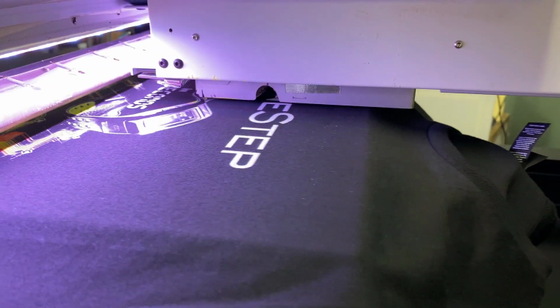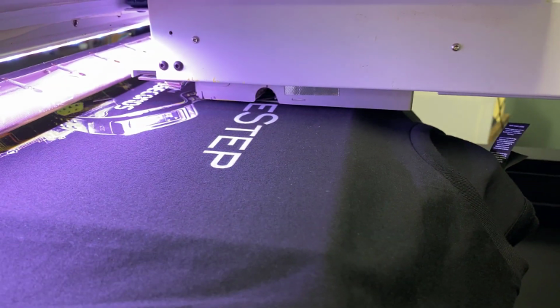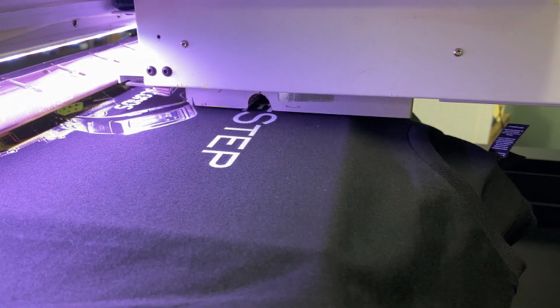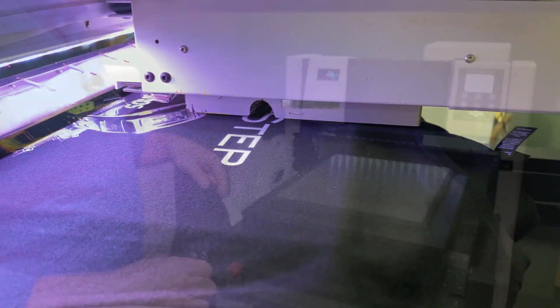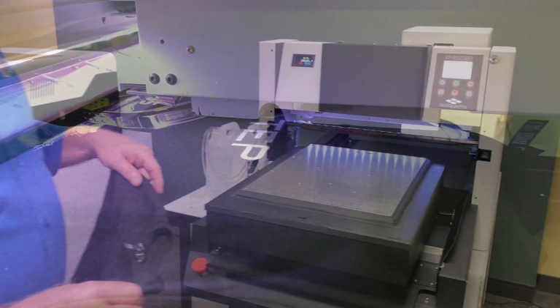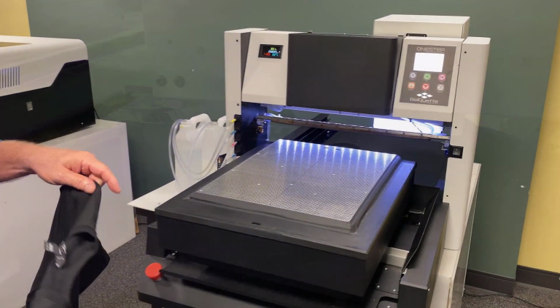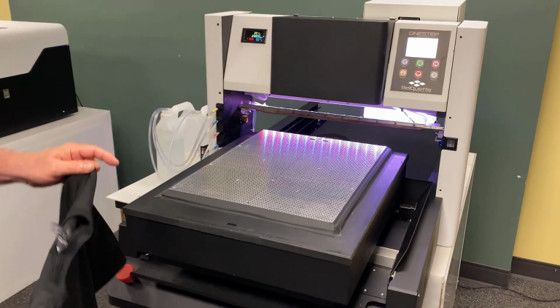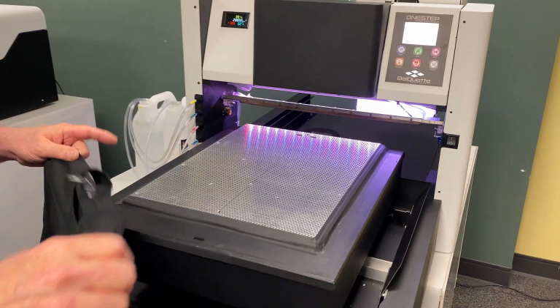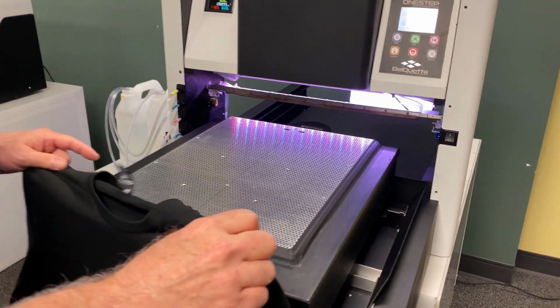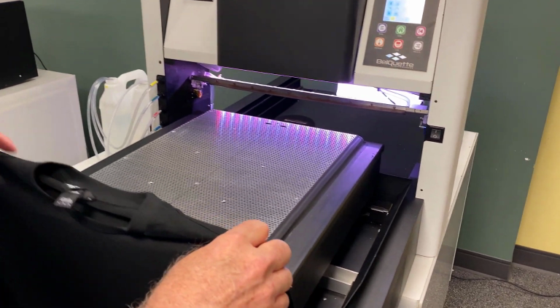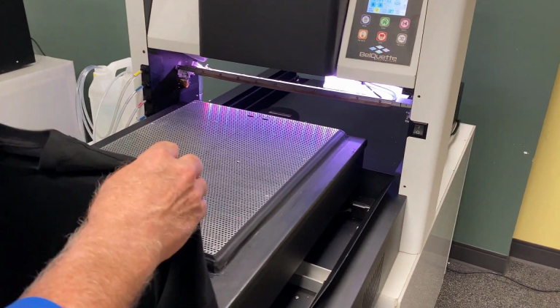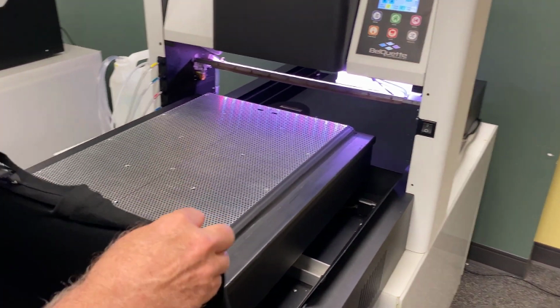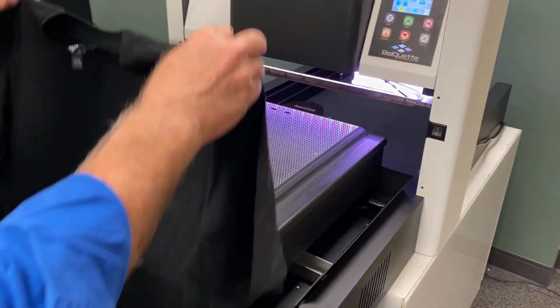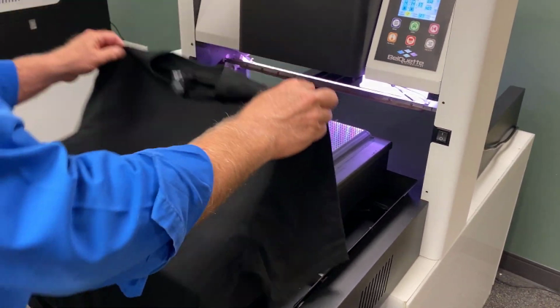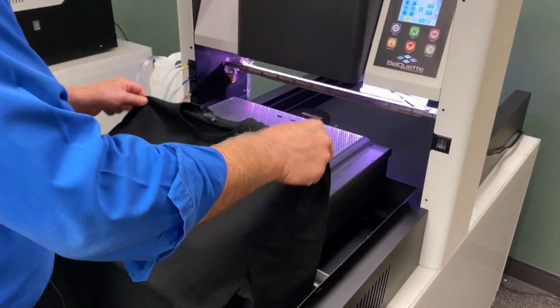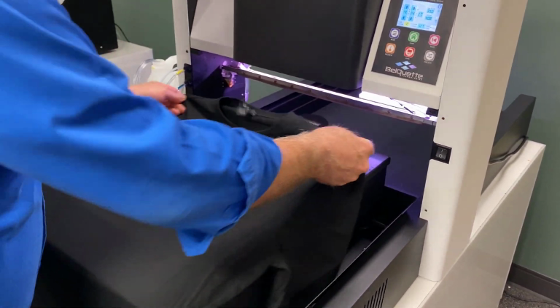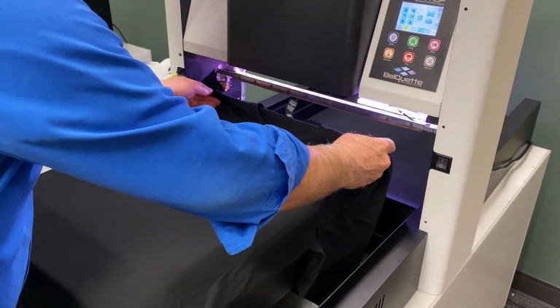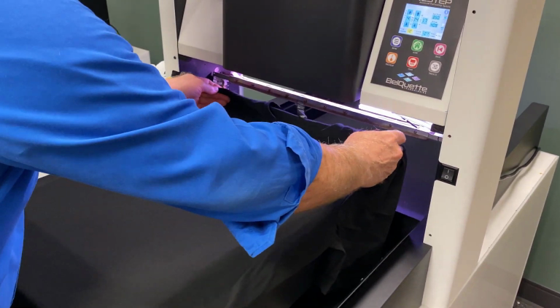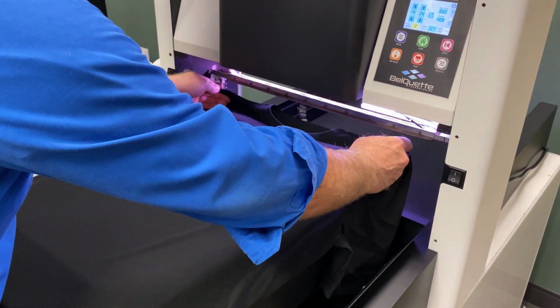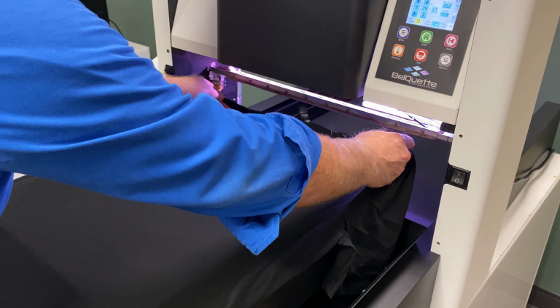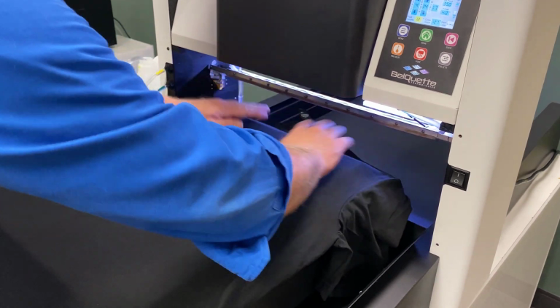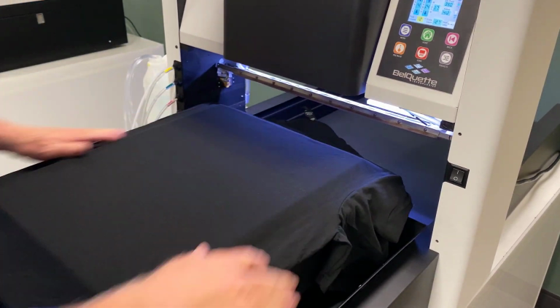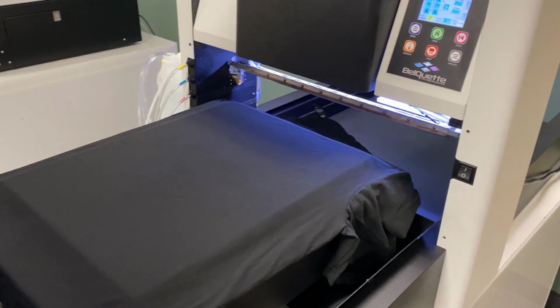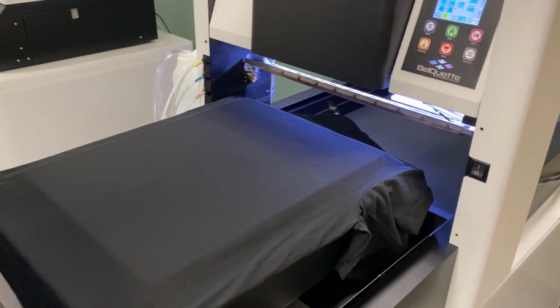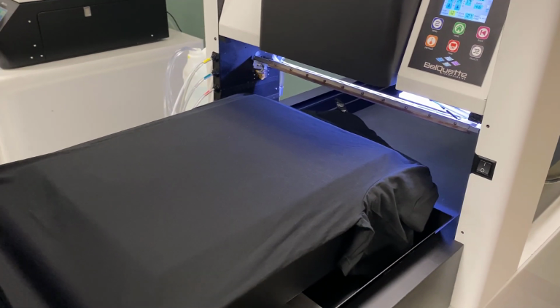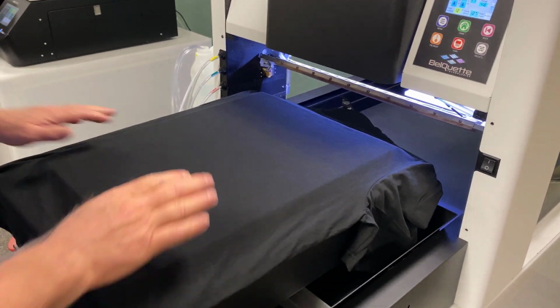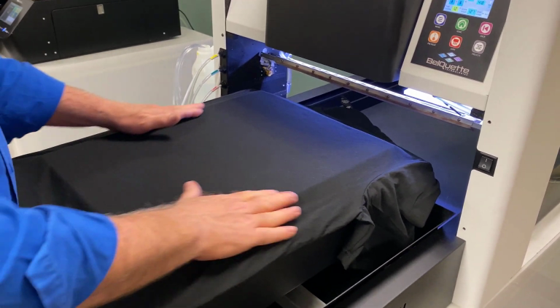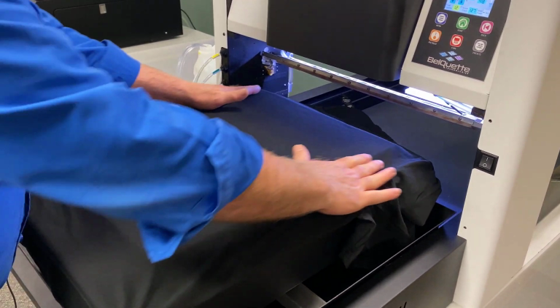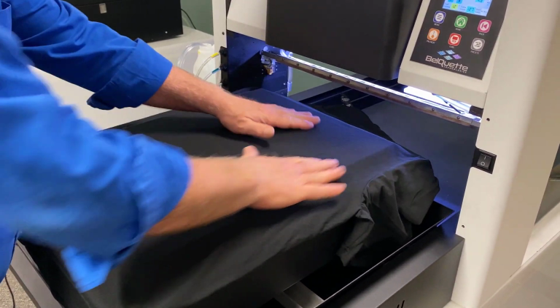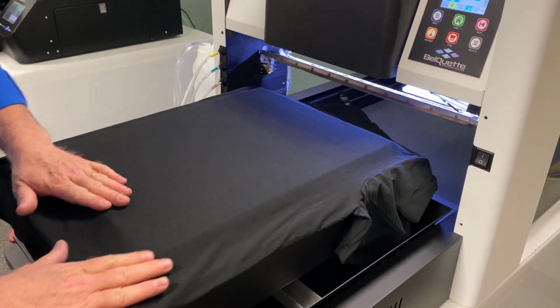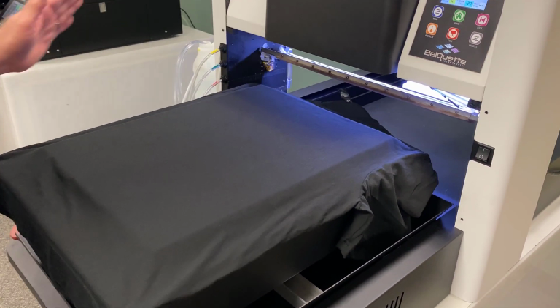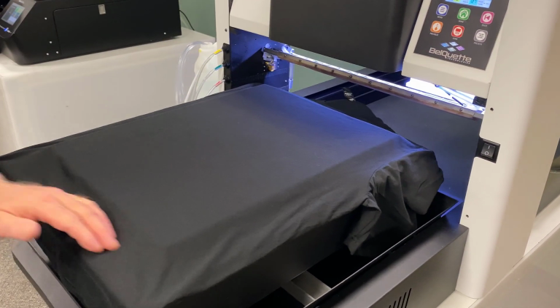We're simply going to use this — the patented vacuum platen. We're about 10 times the vacuum power of our normal platen for the printers. We're going to lay this on, and you'll actually see it suck this shirt completely down nice and smooth.